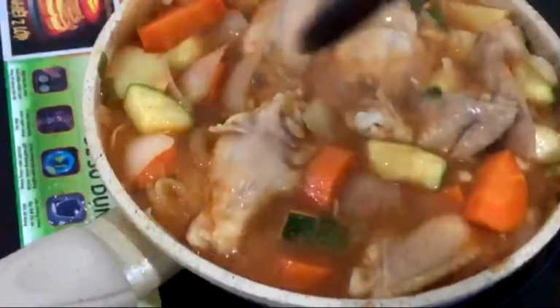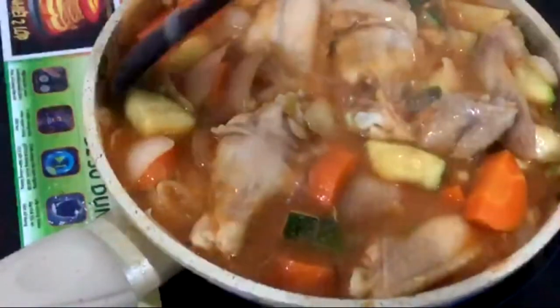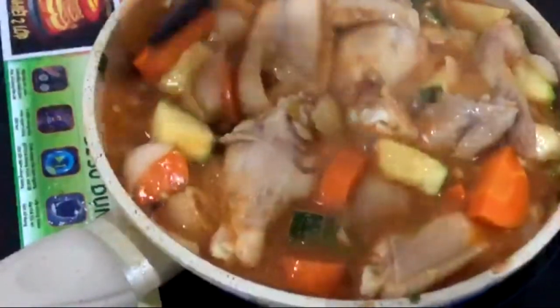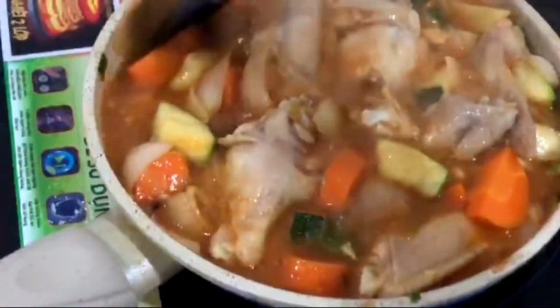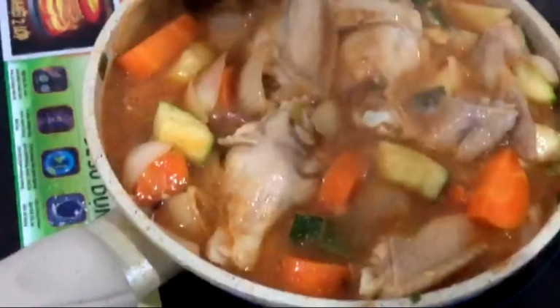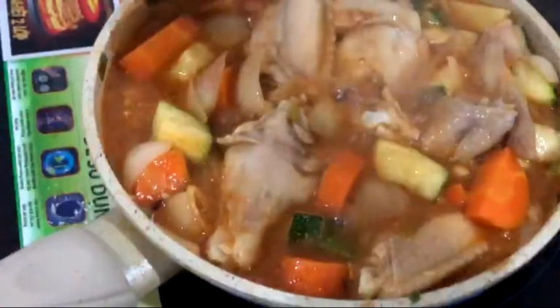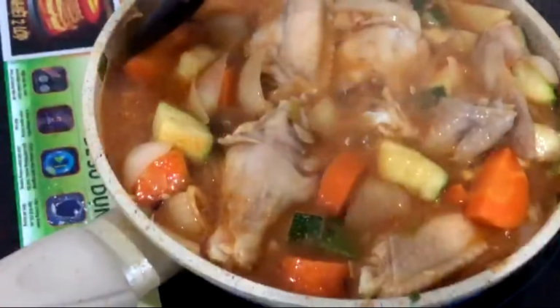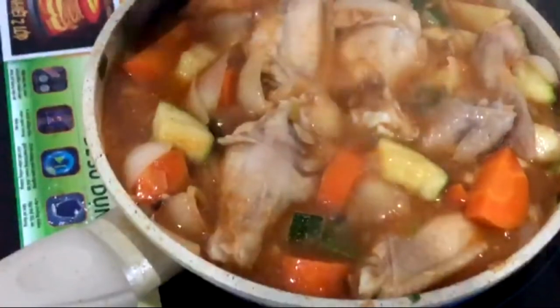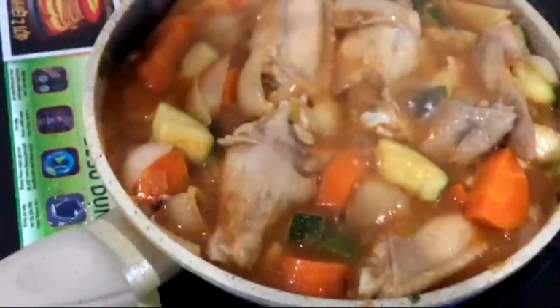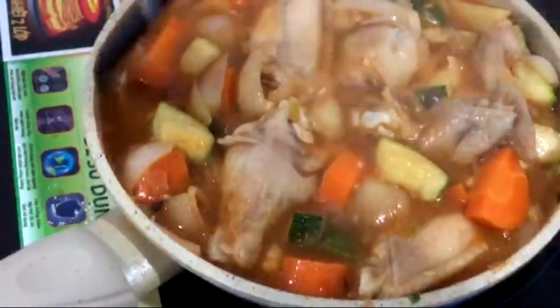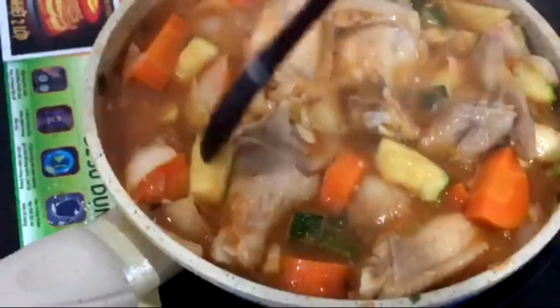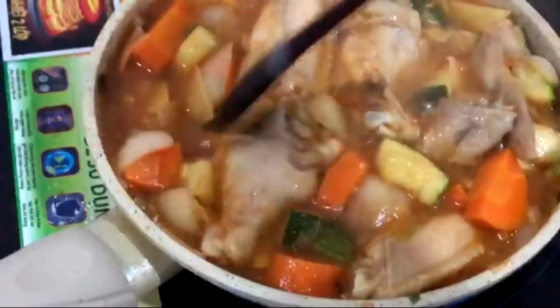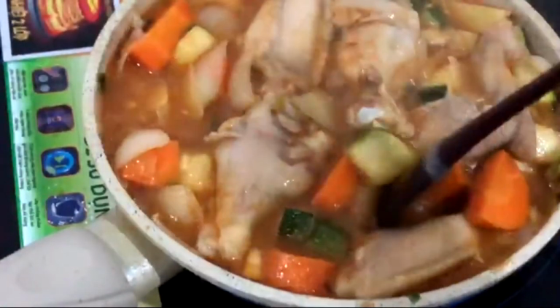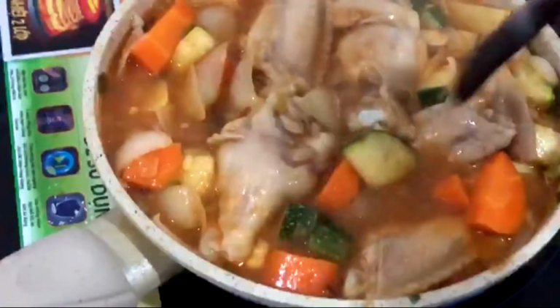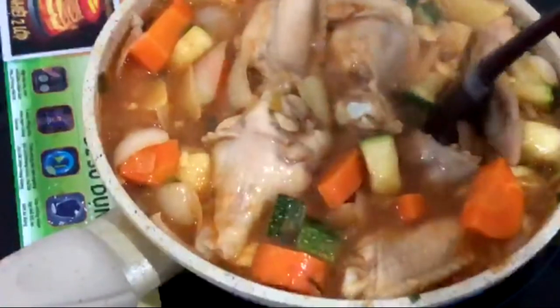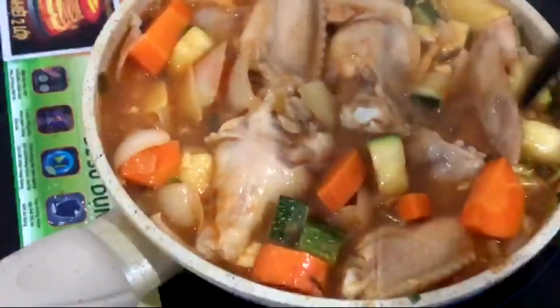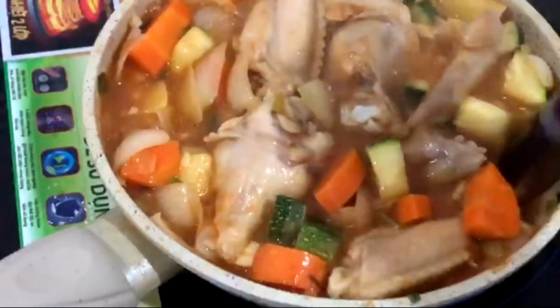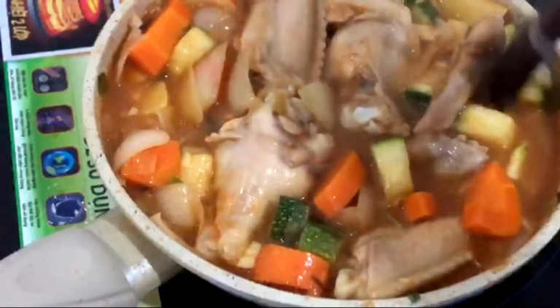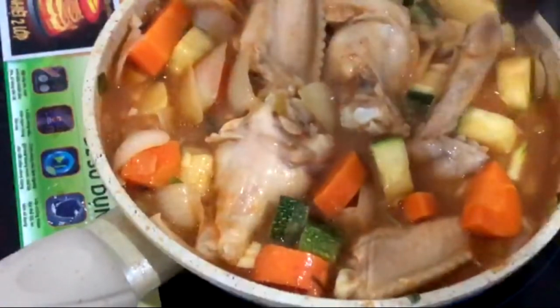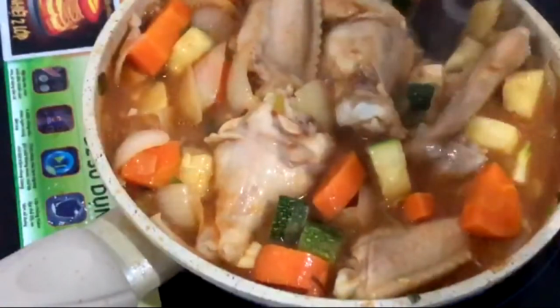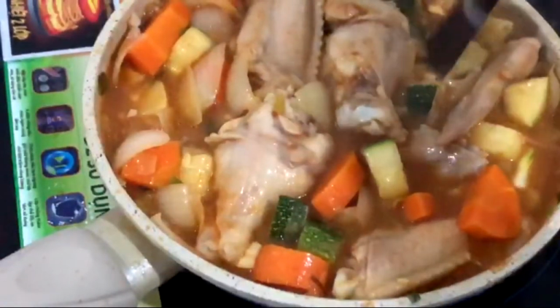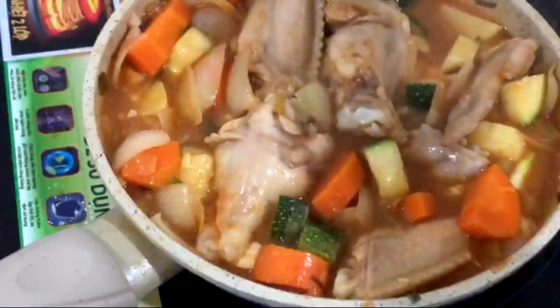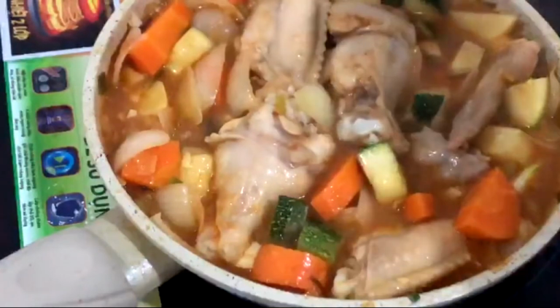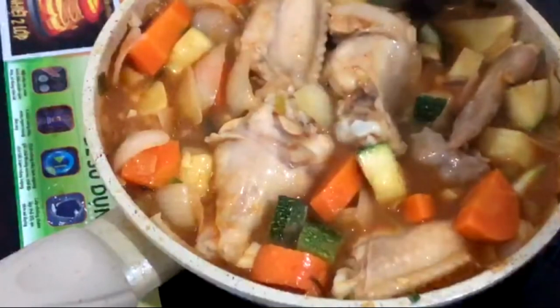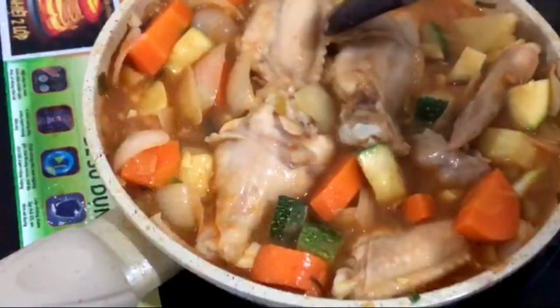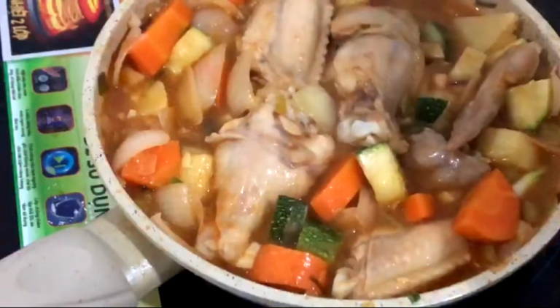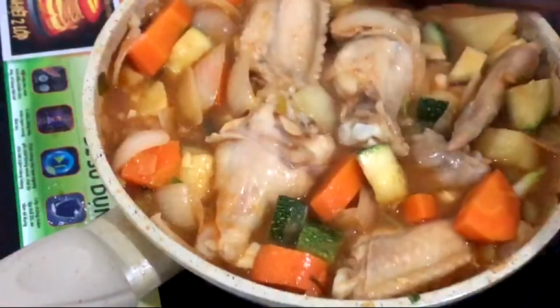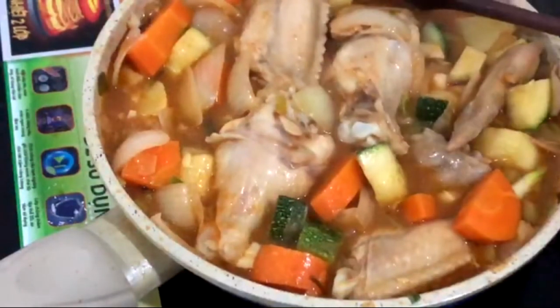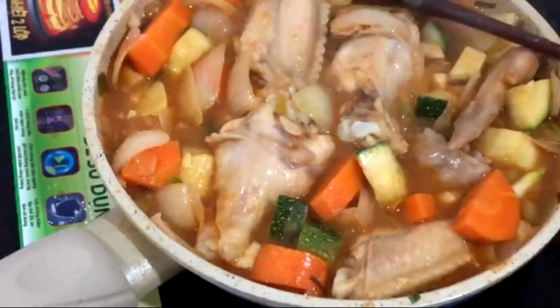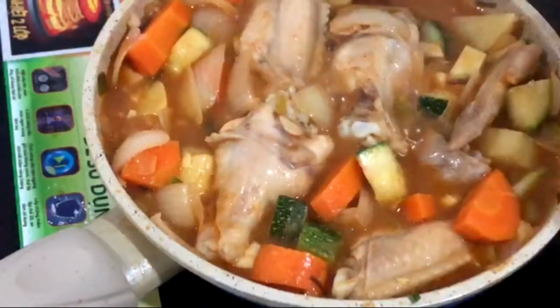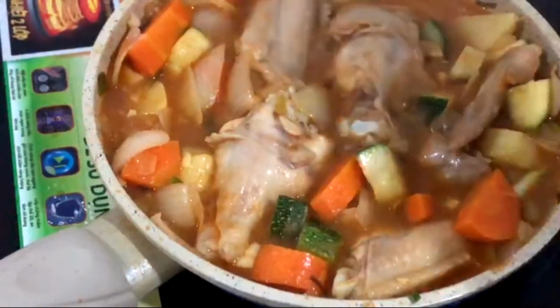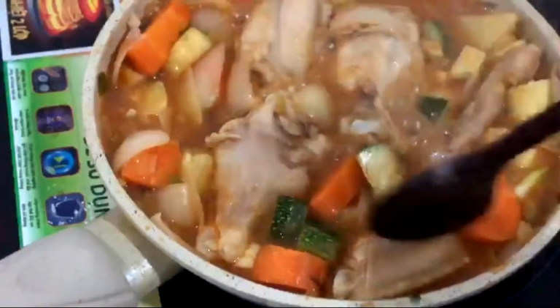If you use a big enough pan, you can cover this up with a lid and let it simmer for about 20 to 30 minutes until everything is tender.